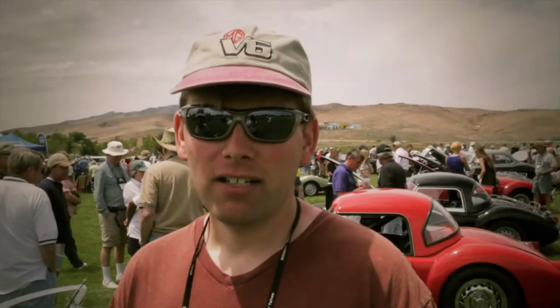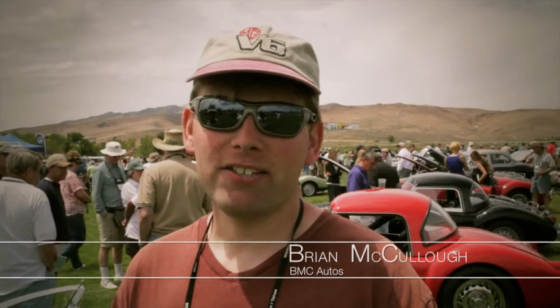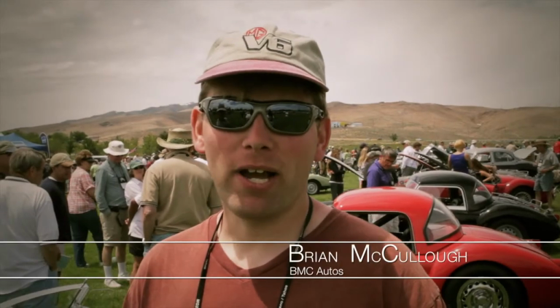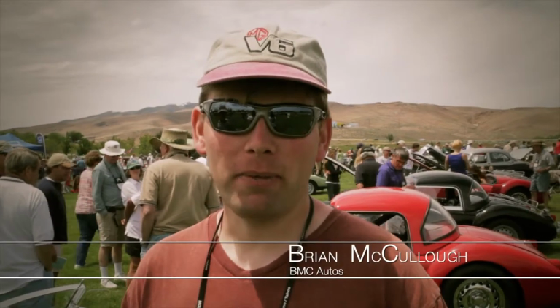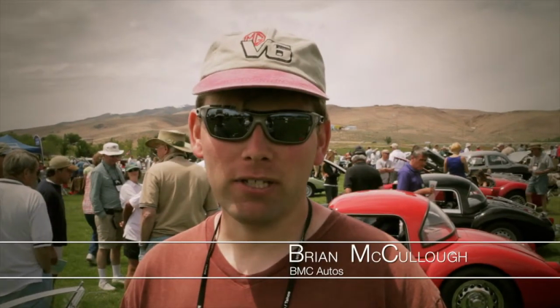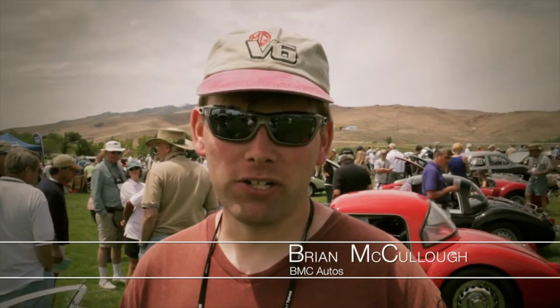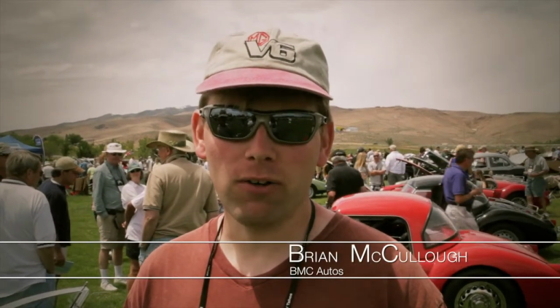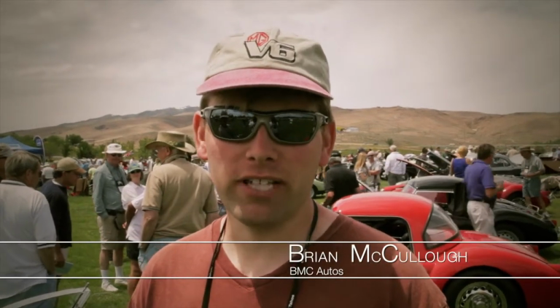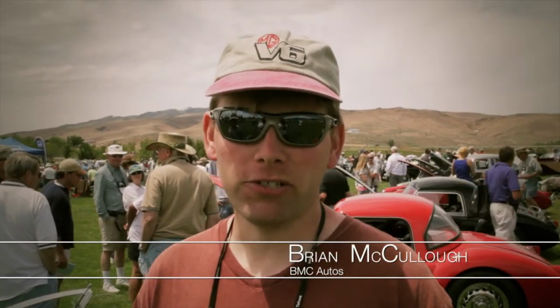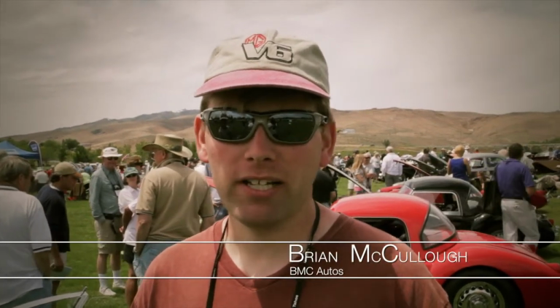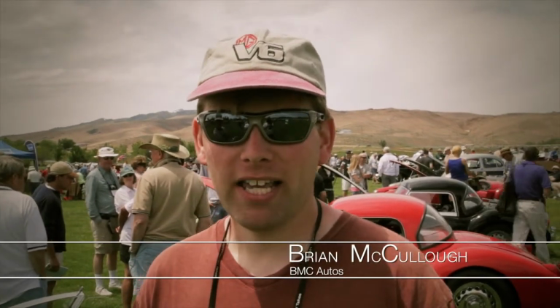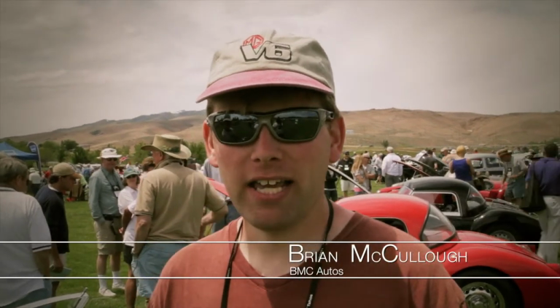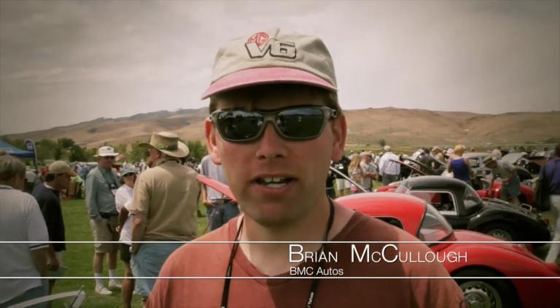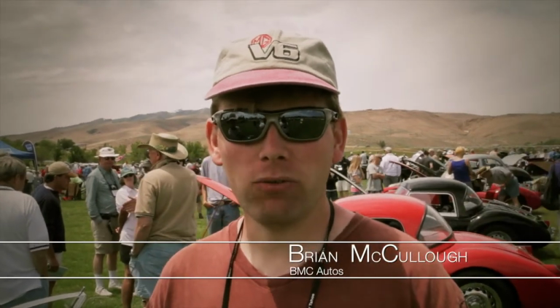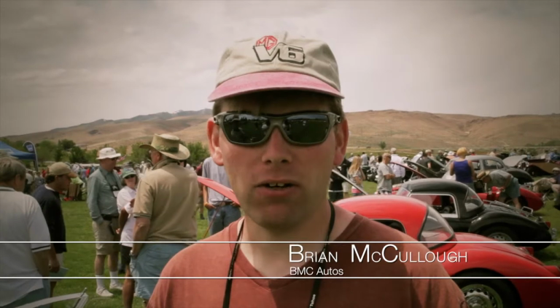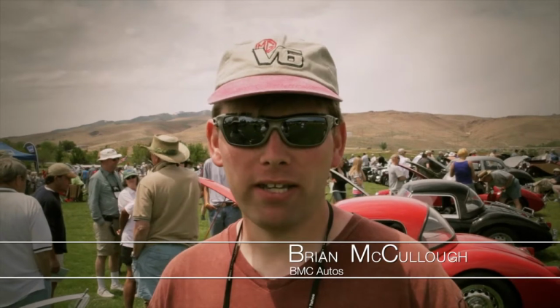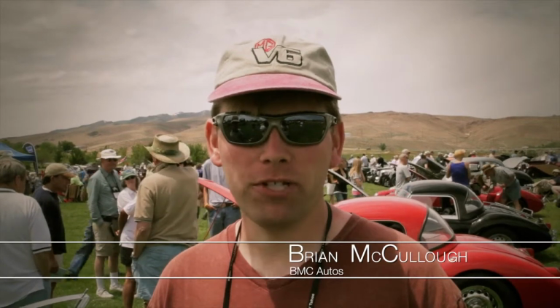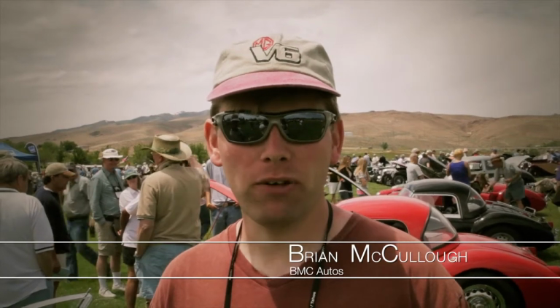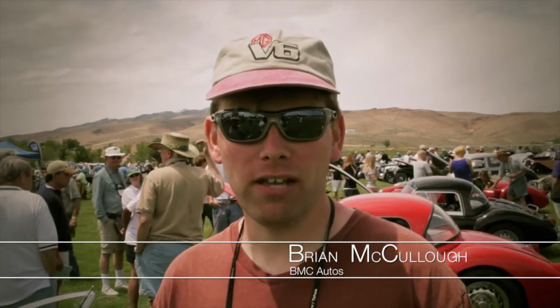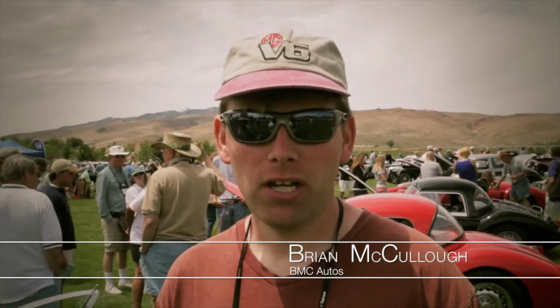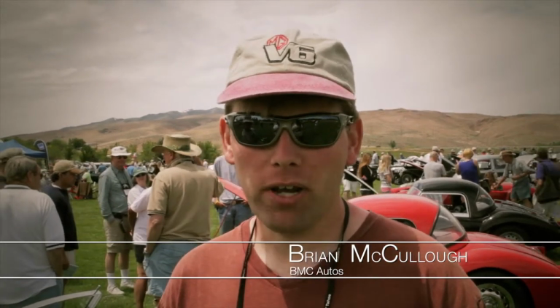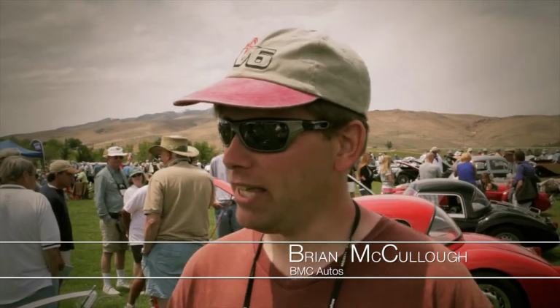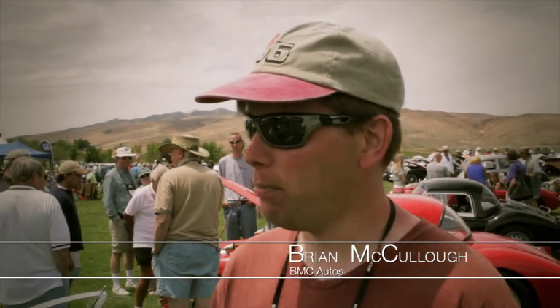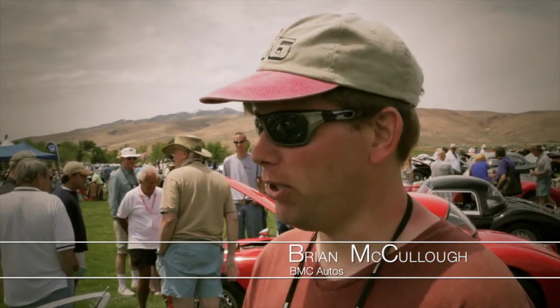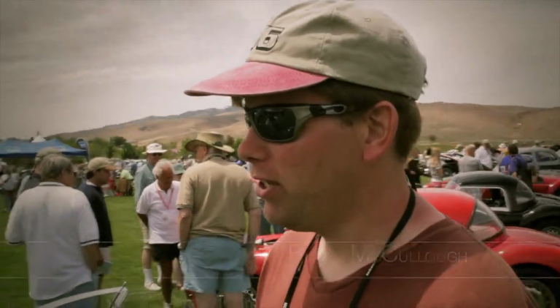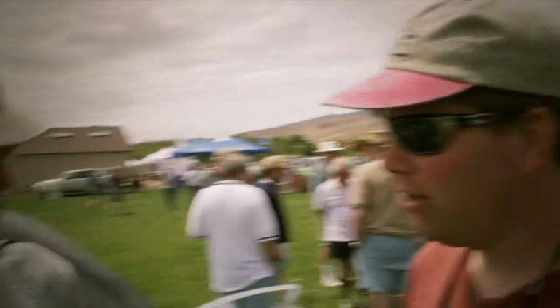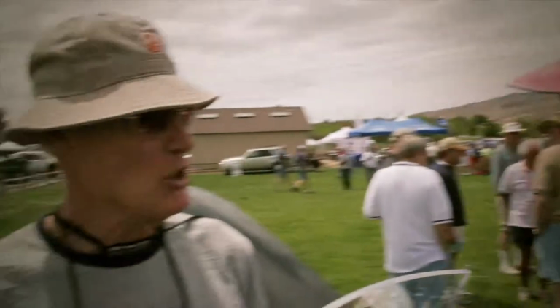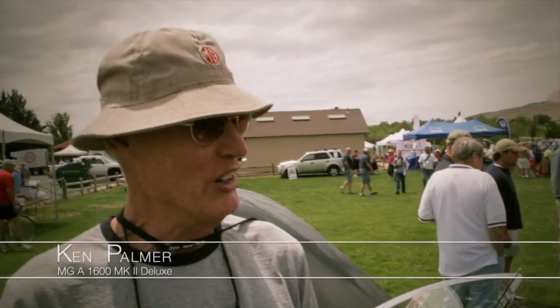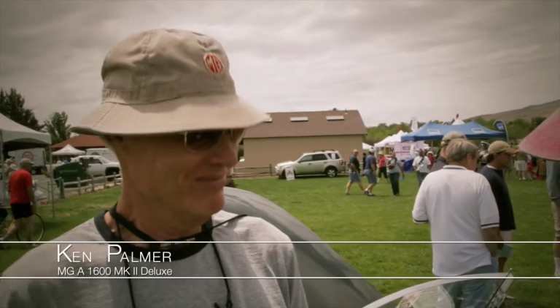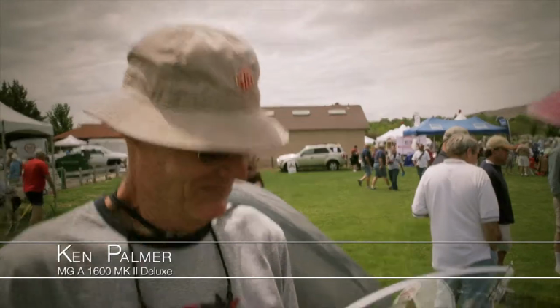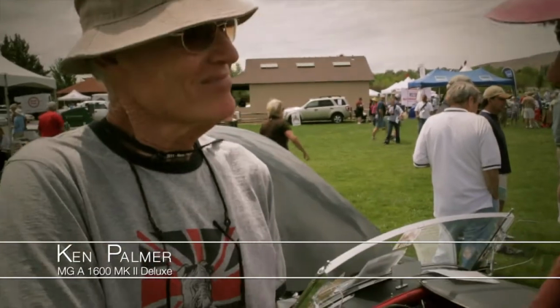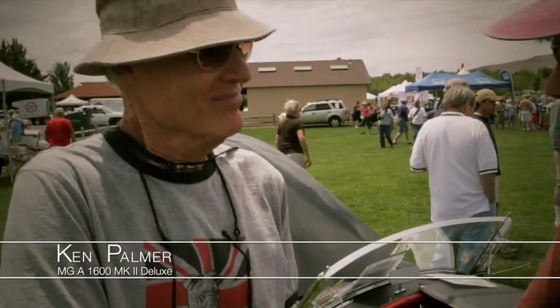Hi, this is Brian from BMC British Auto out of Stacy, Minnesota, and today we are here in Reno at MG 2011 with Ken Palmer. Pleasure to be here. Pleasure to meet you, Ken.